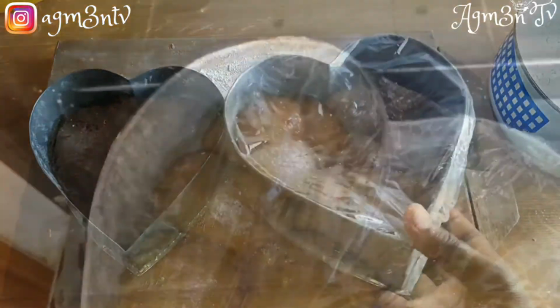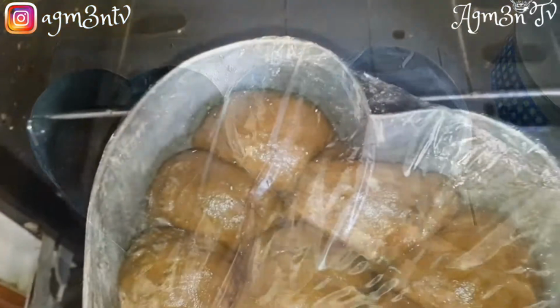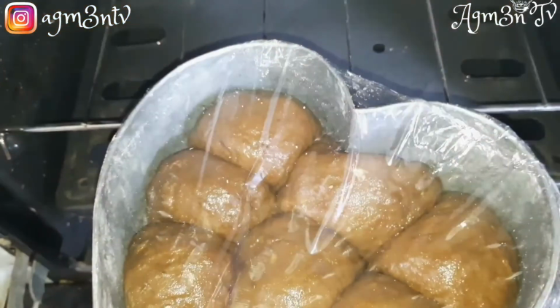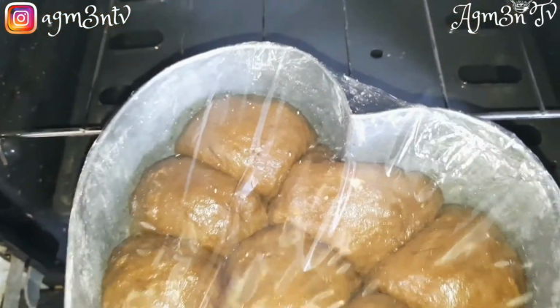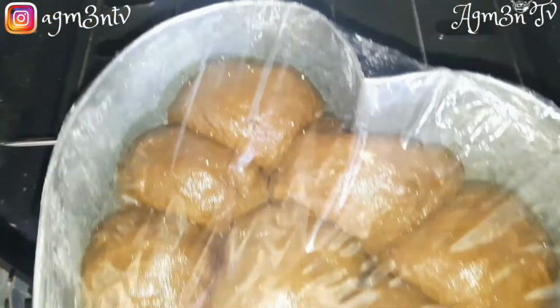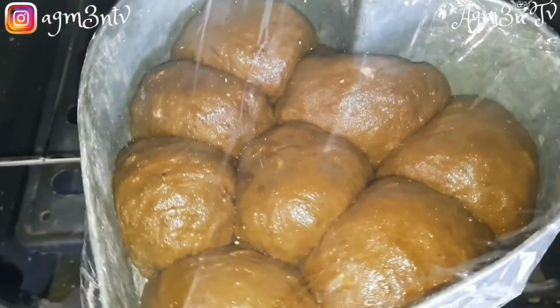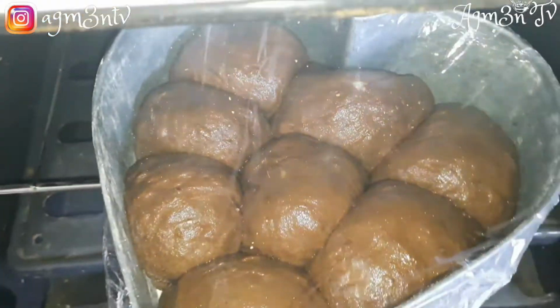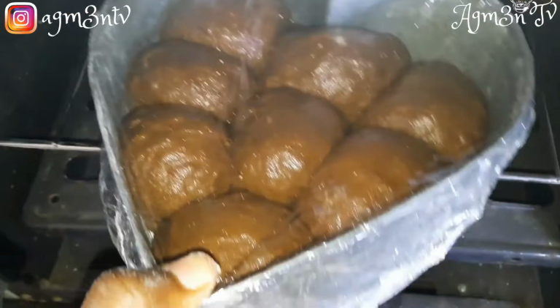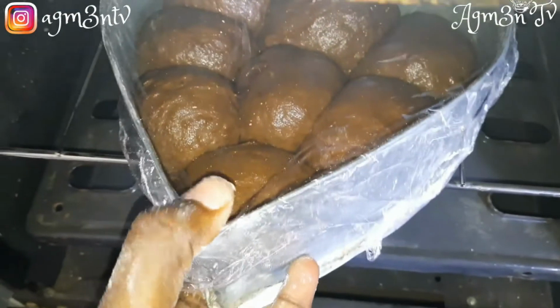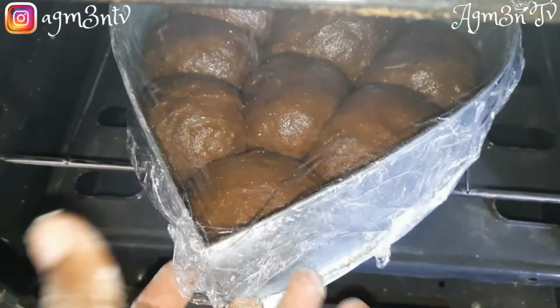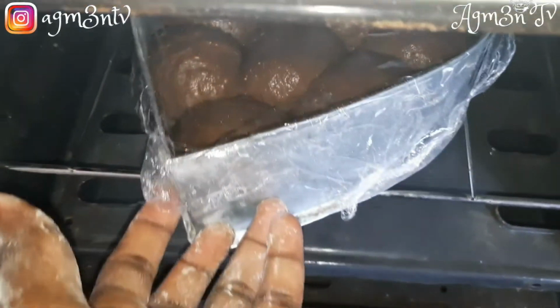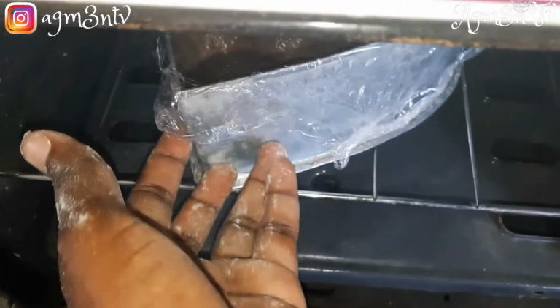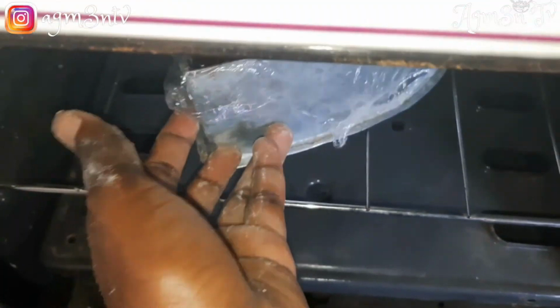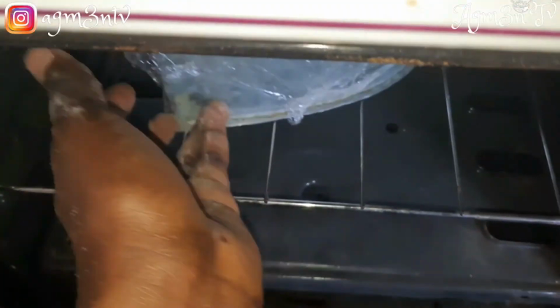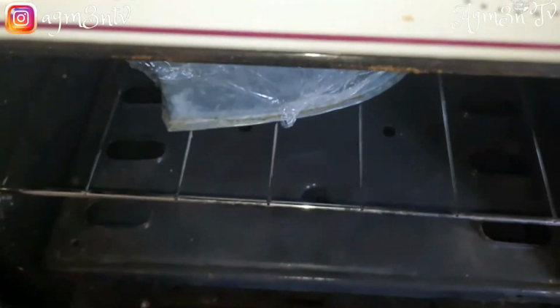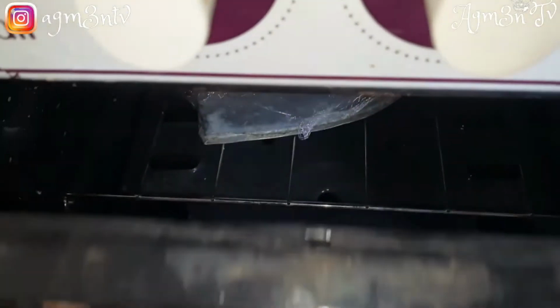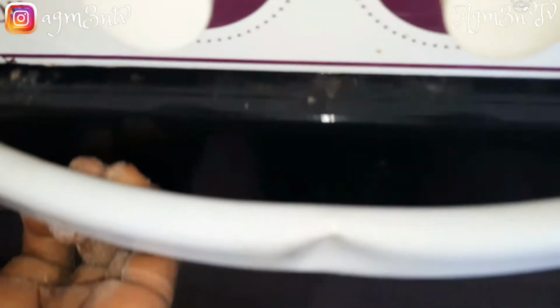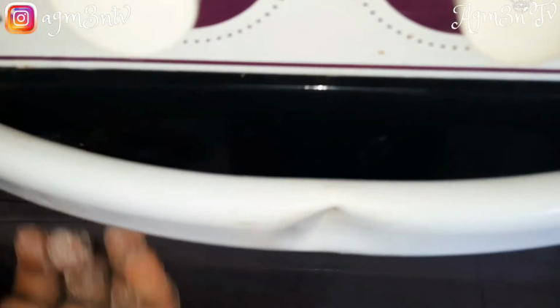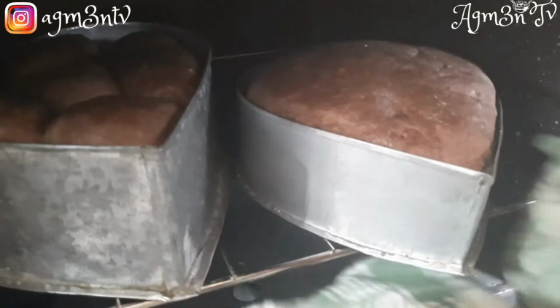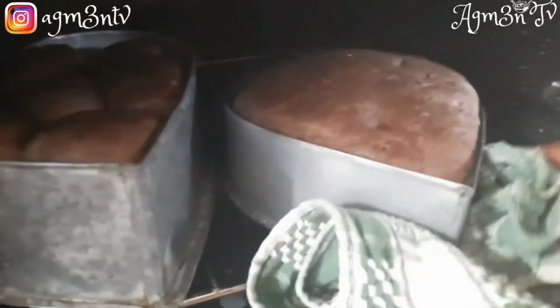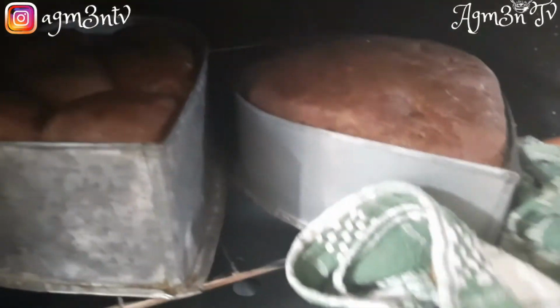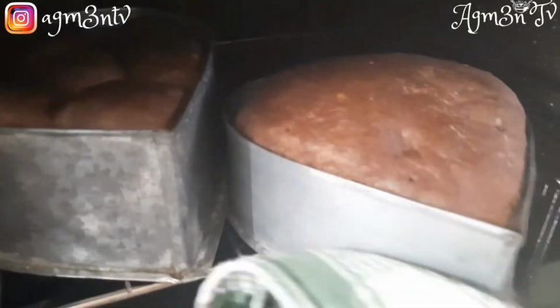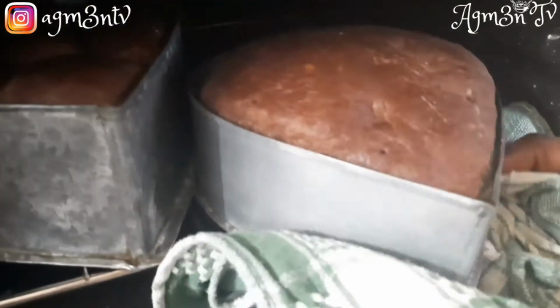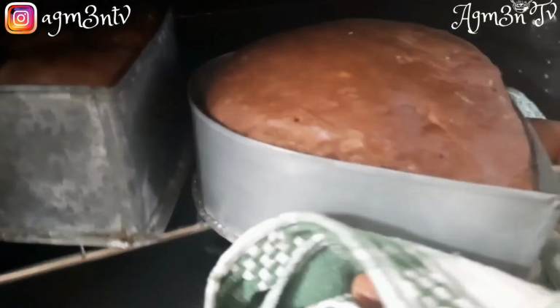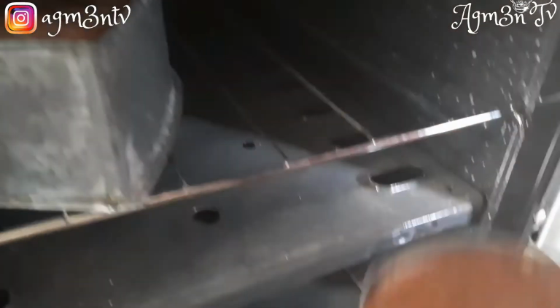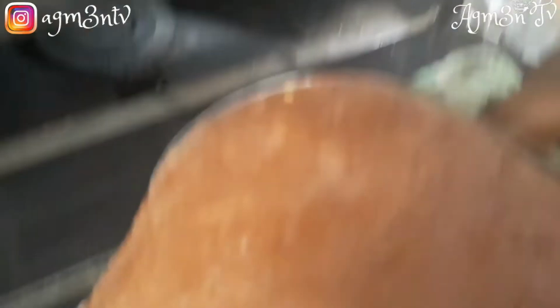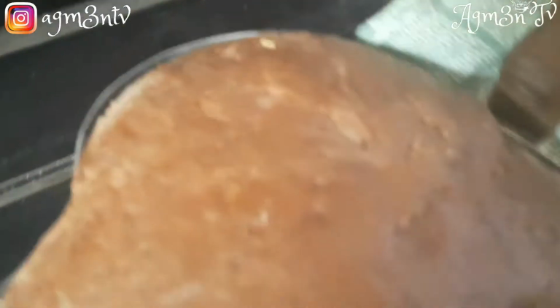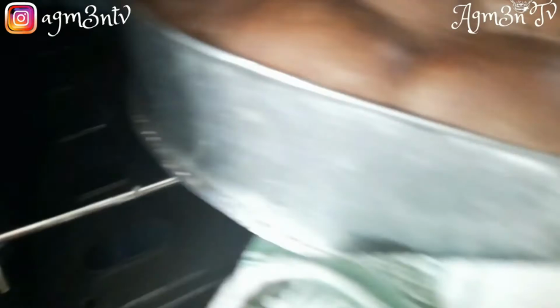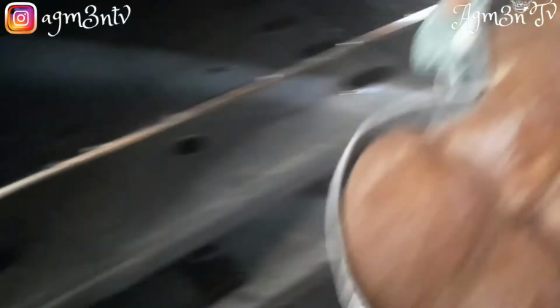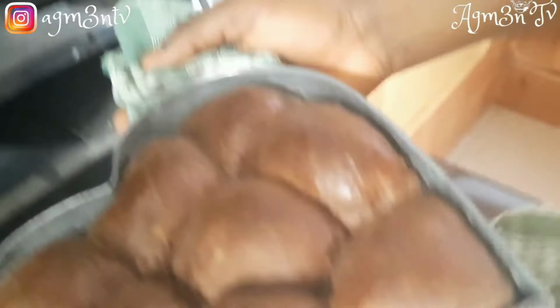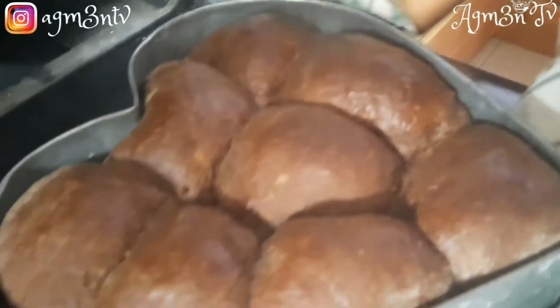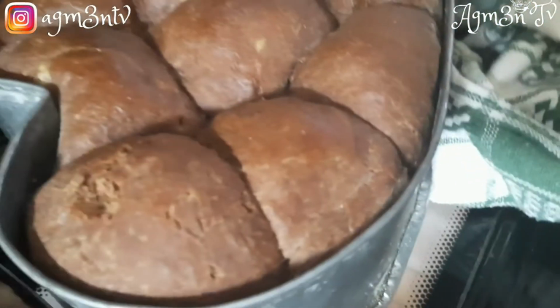I didn't forget to remove the cling film — actually, I remembered after I had closed the oven that I had left the cling film inside, so I went back for it behind the scenes.